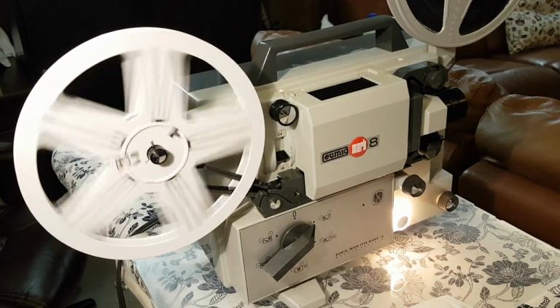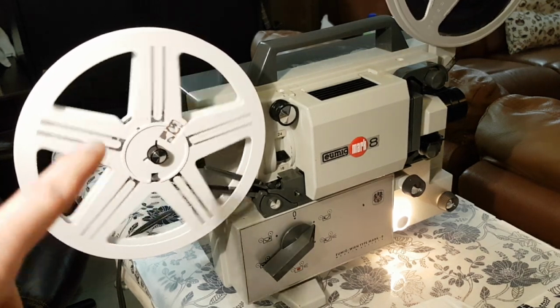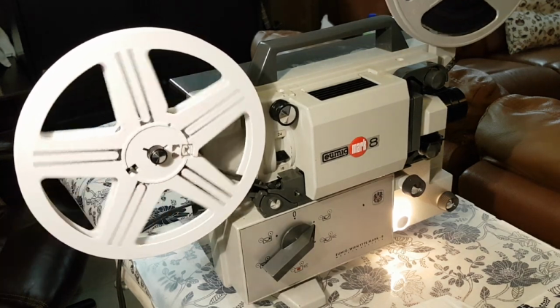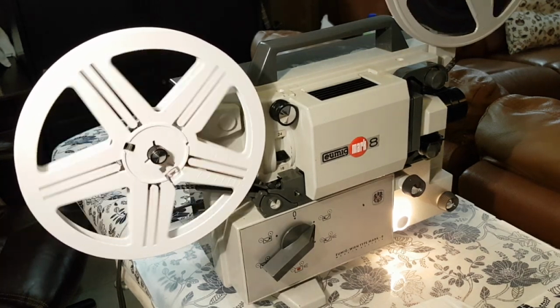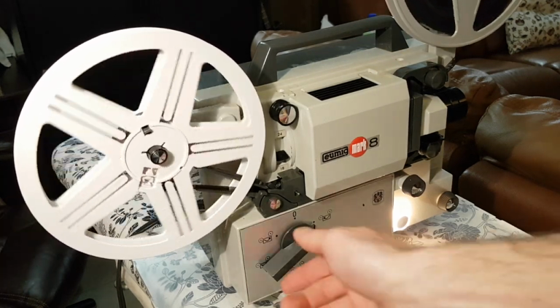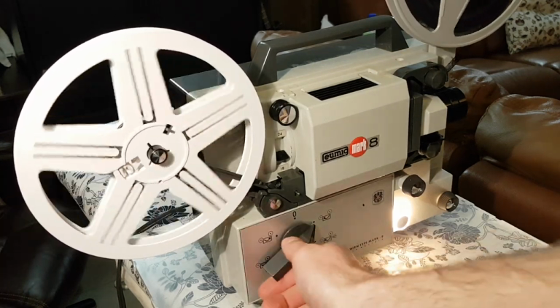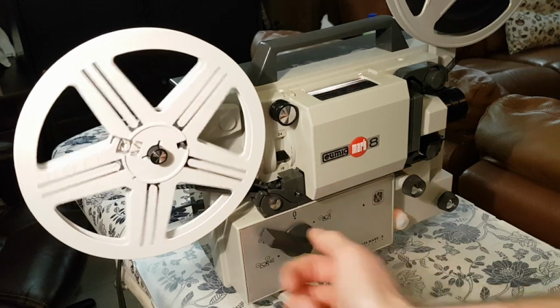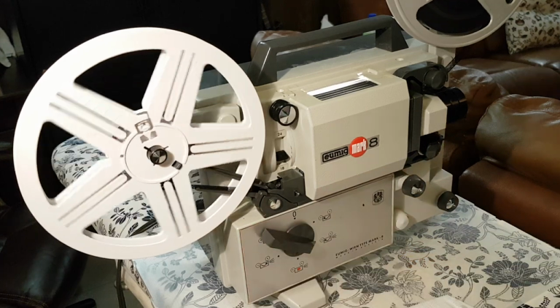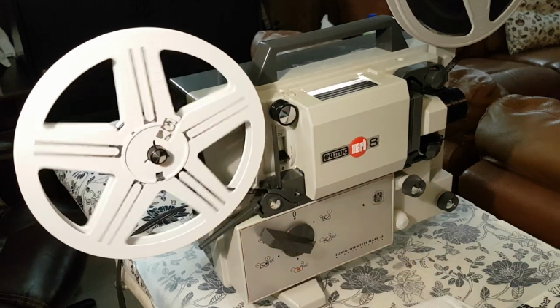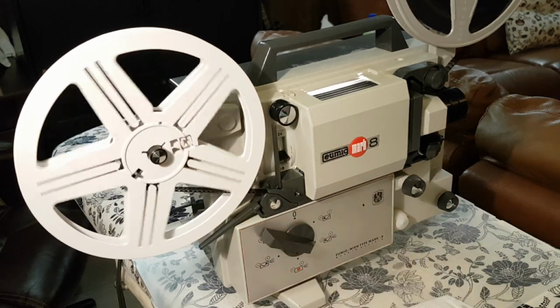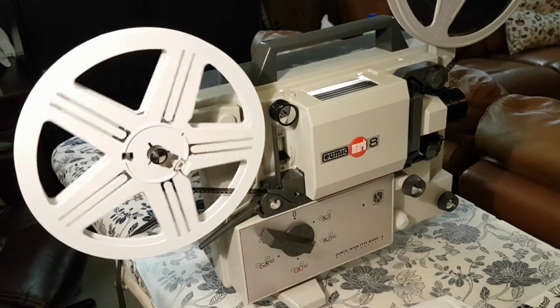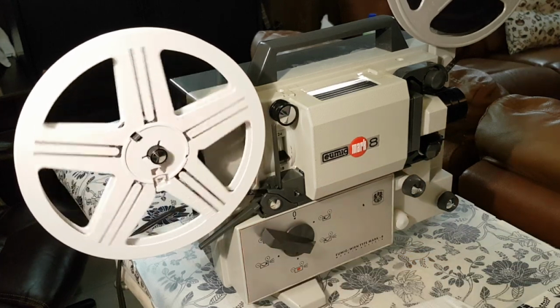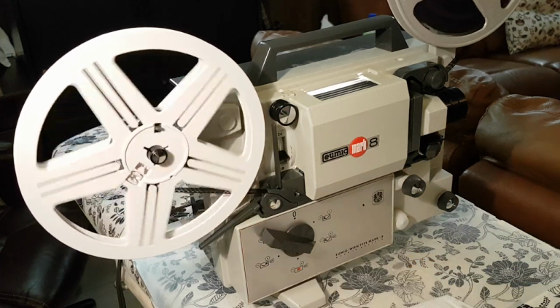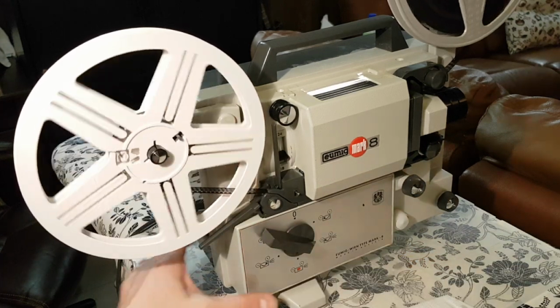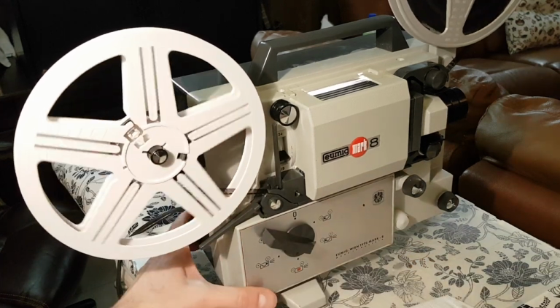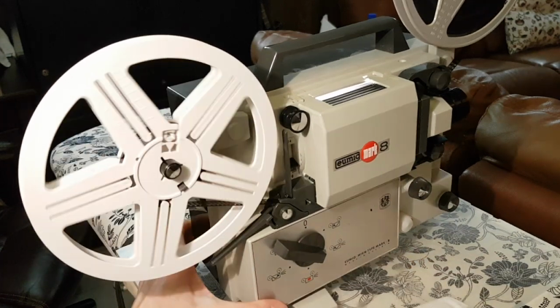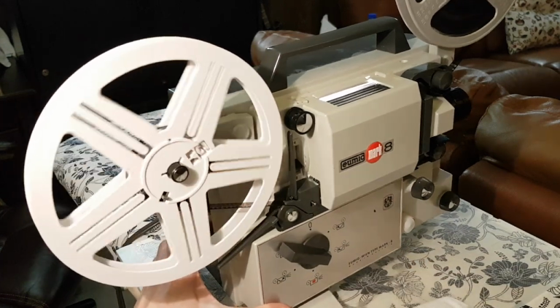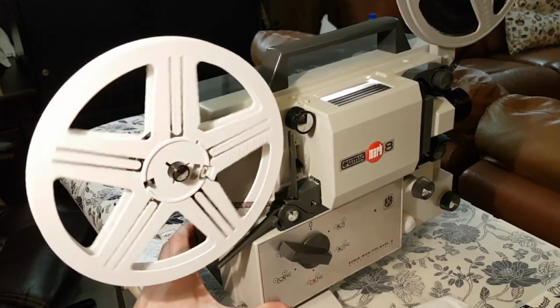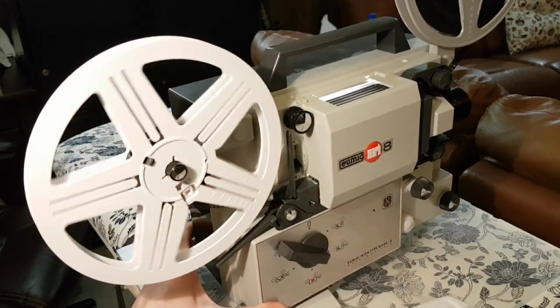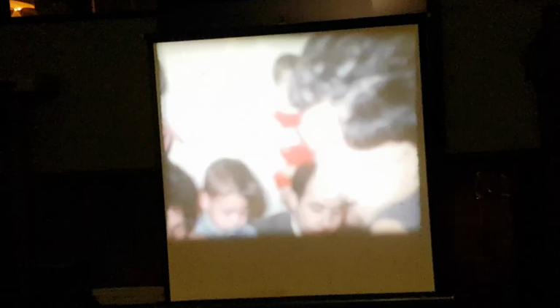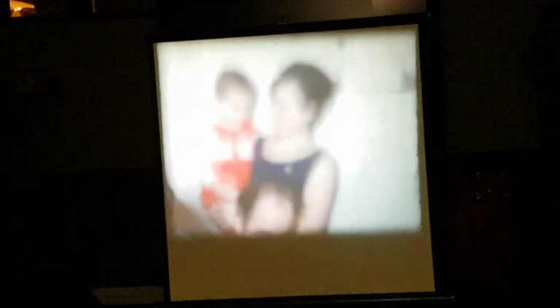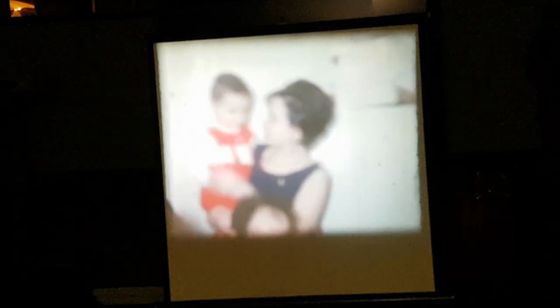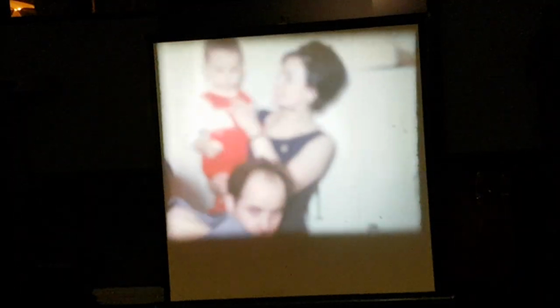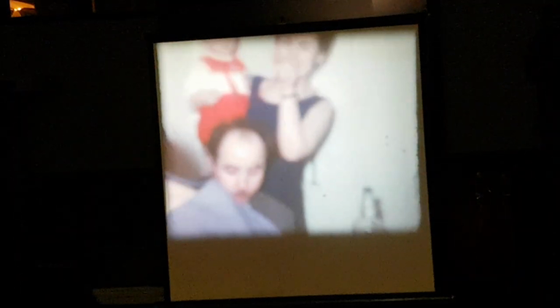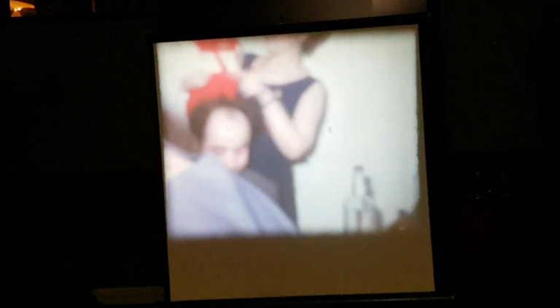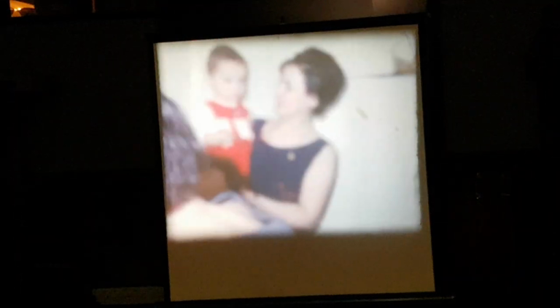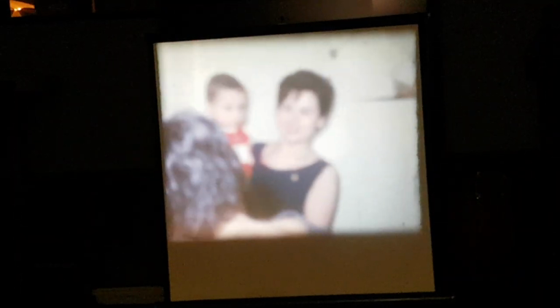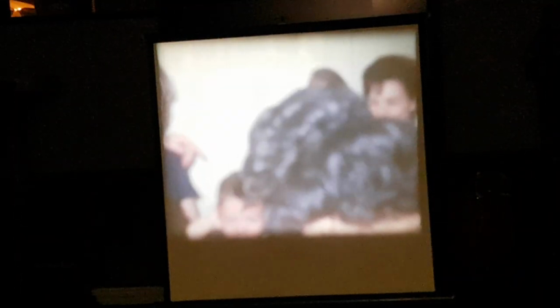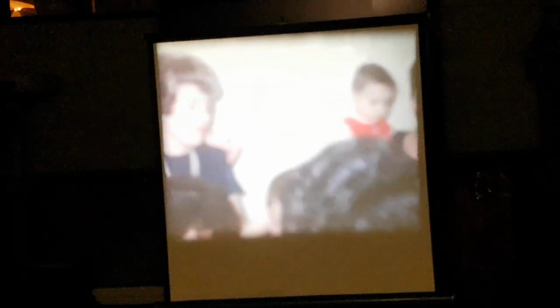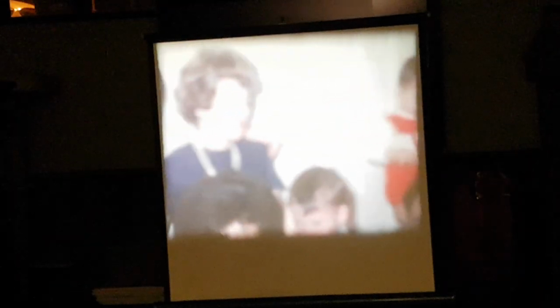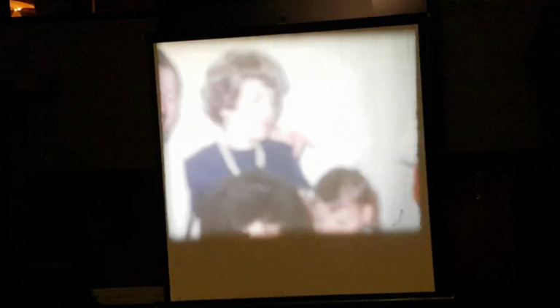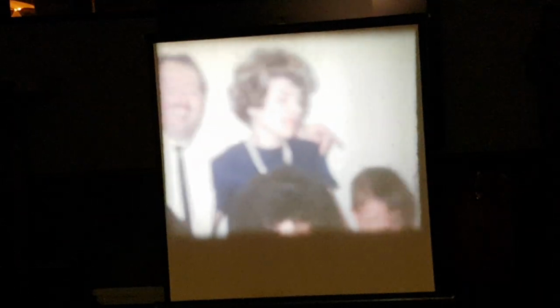Okay, you can see it's grabbed it. Now you can turn on the light. Okay, and we see that it's filming now.